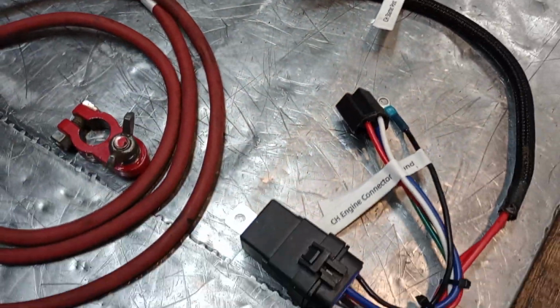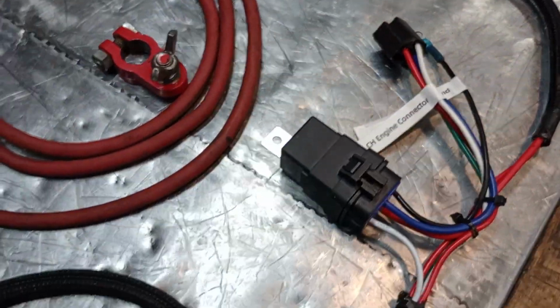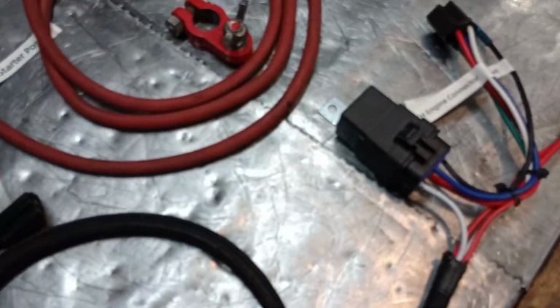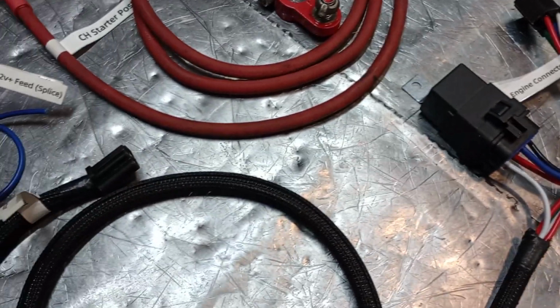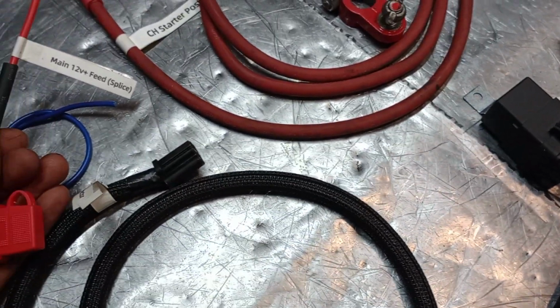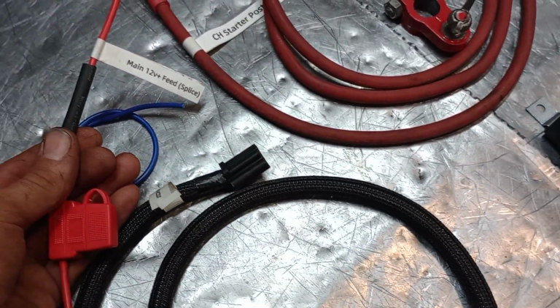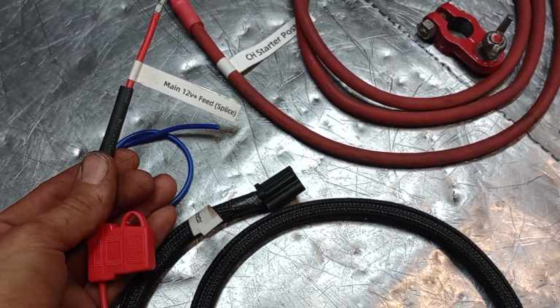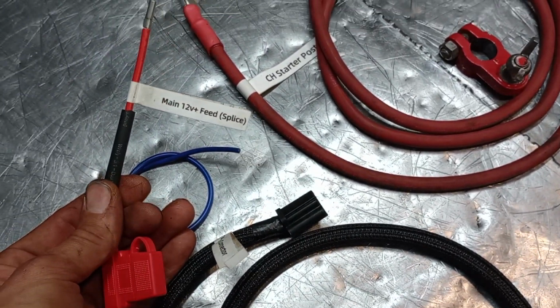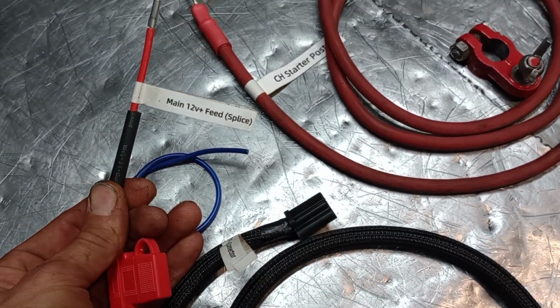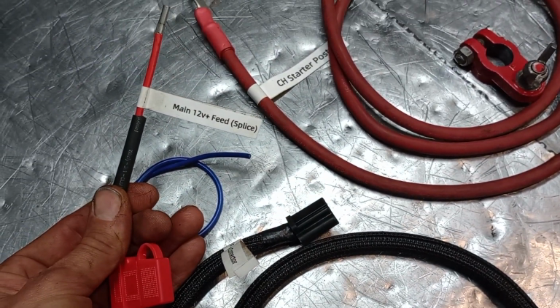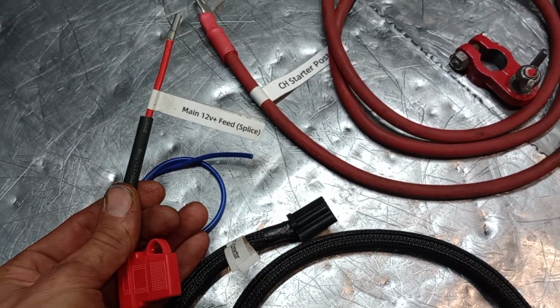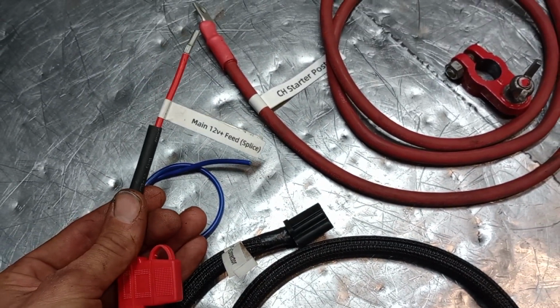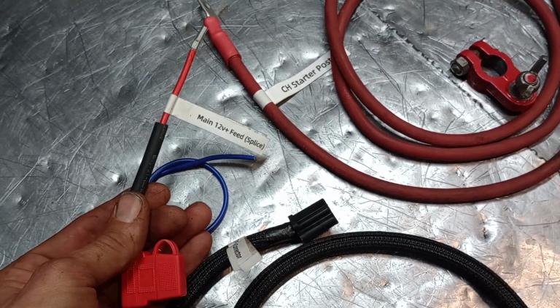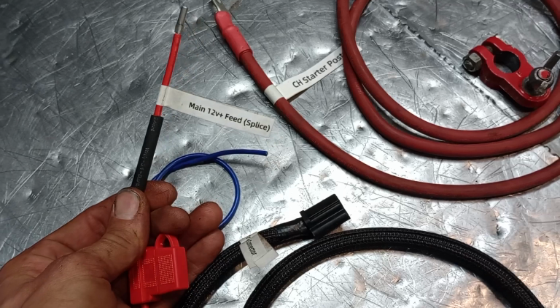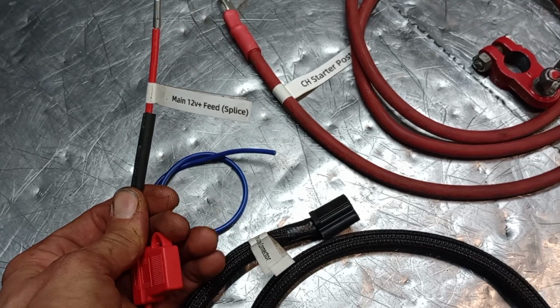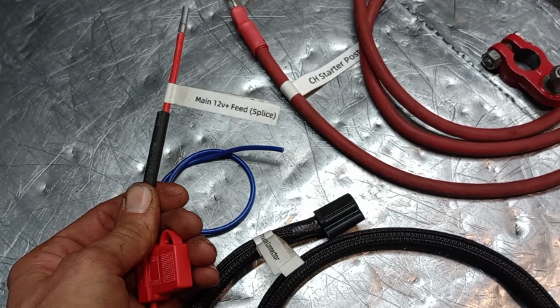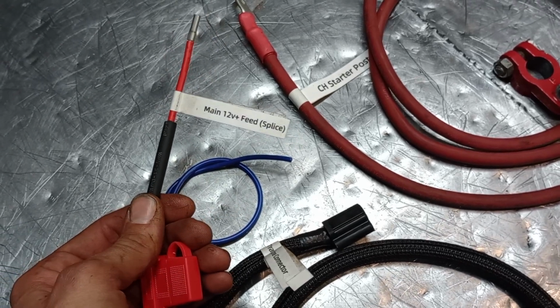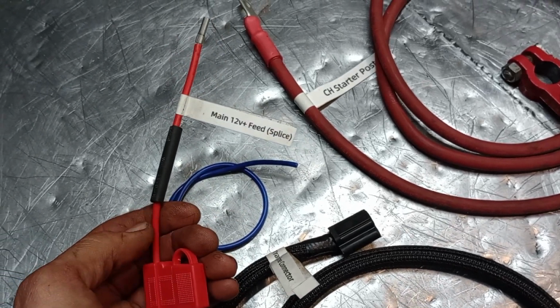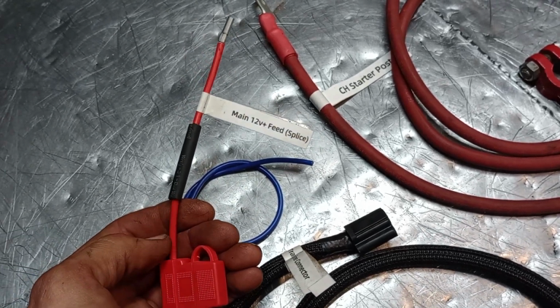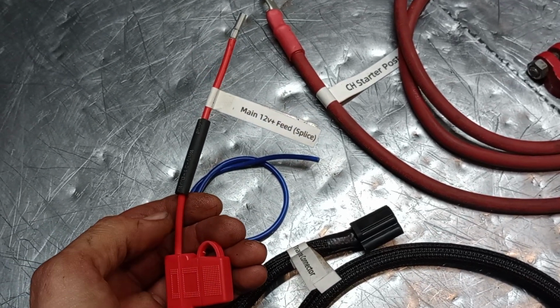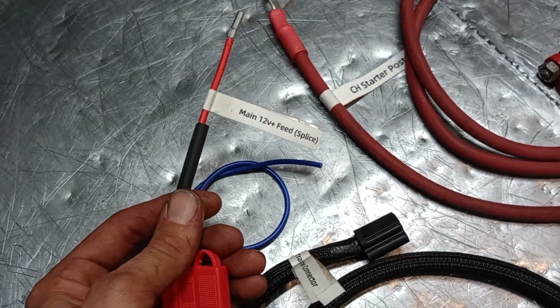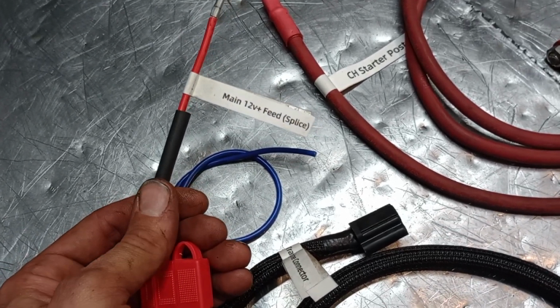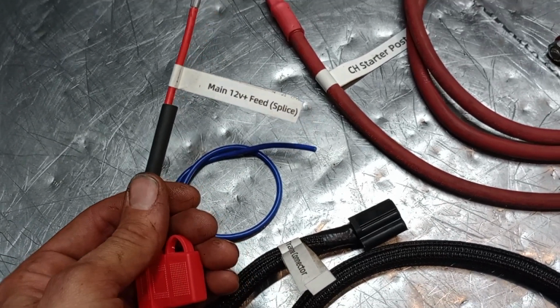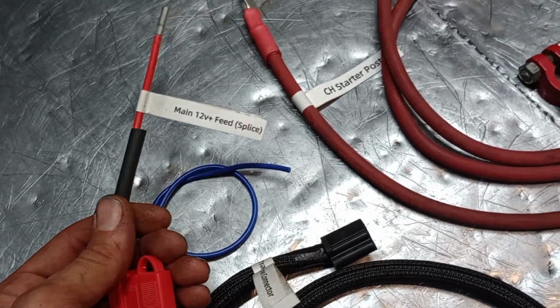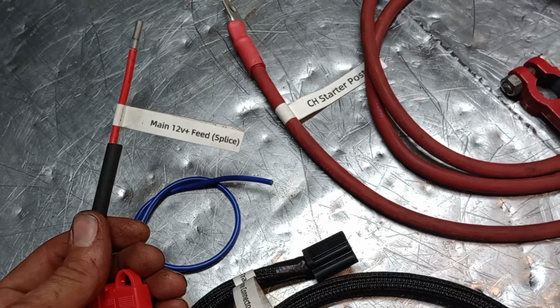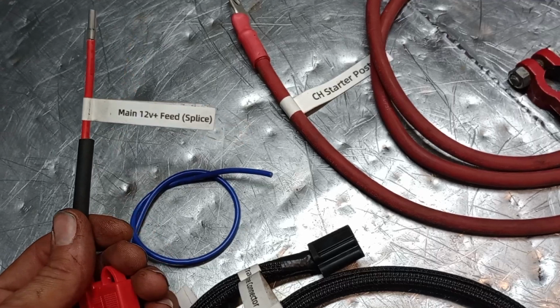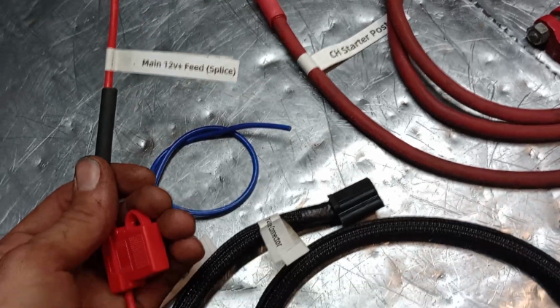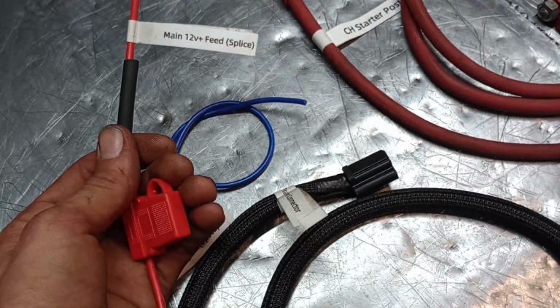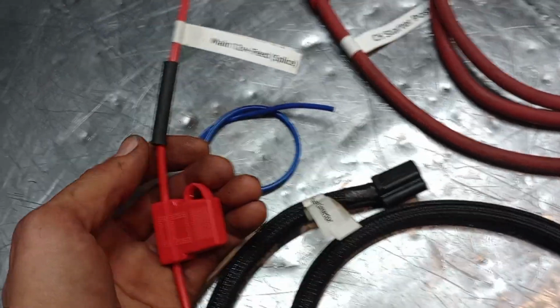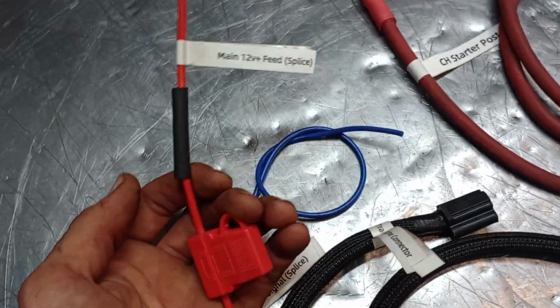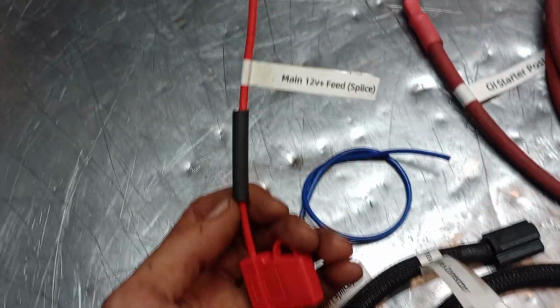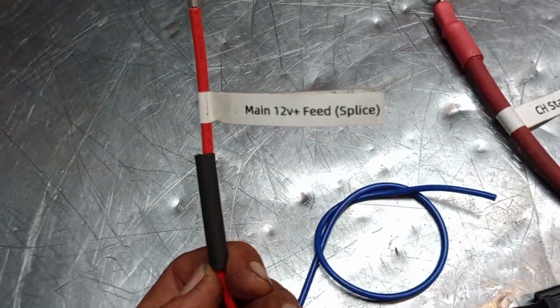If you ever have a question about what you're working on or where it goes, things are labeled. We're also going to provide instructional videos and instructions to put it together. But today we're just going to do a little bit of an overview. You've got a new main power feed and it has a pre-crimped end on it.